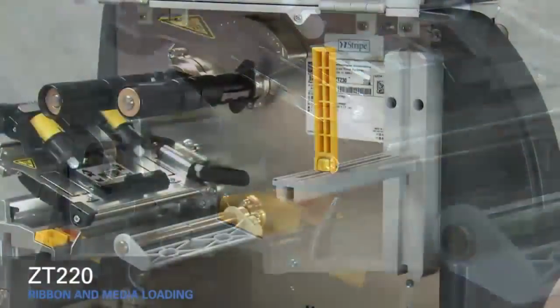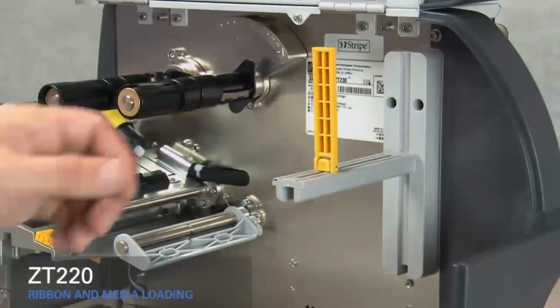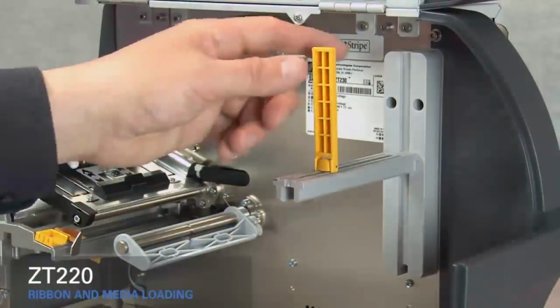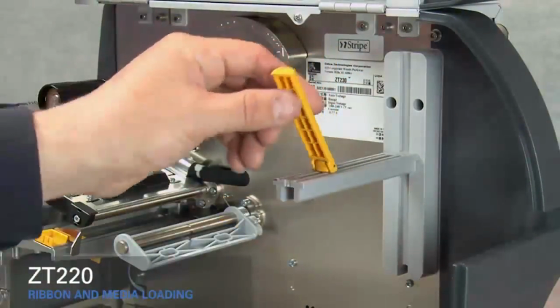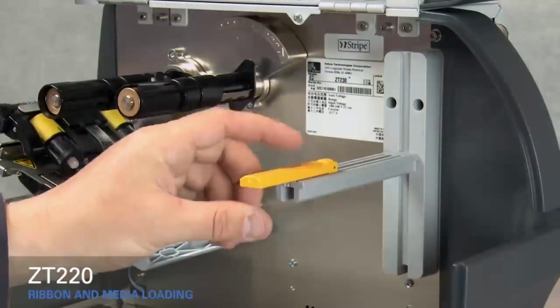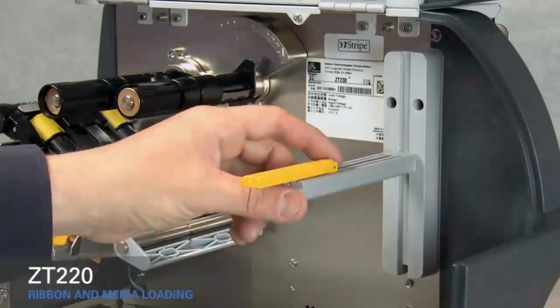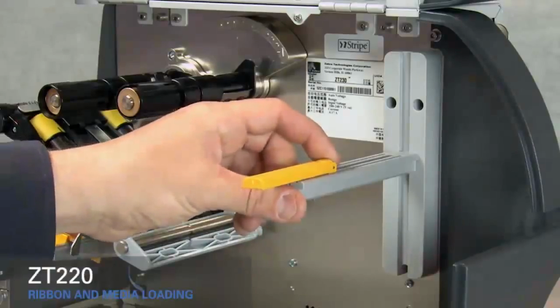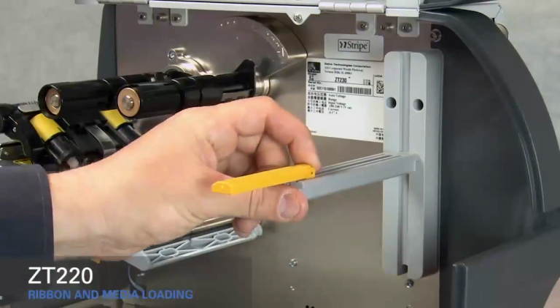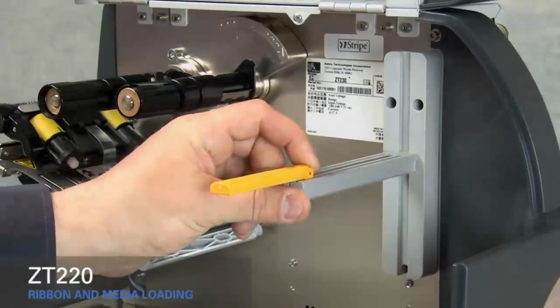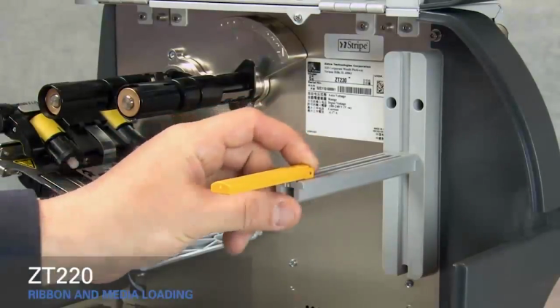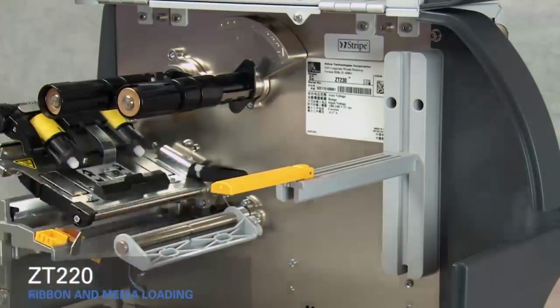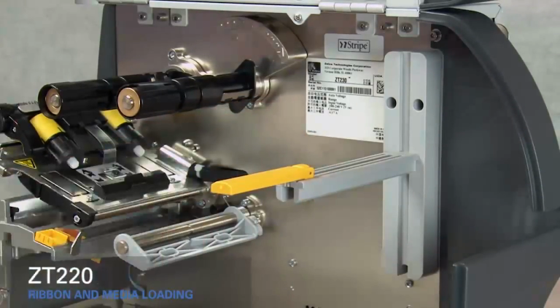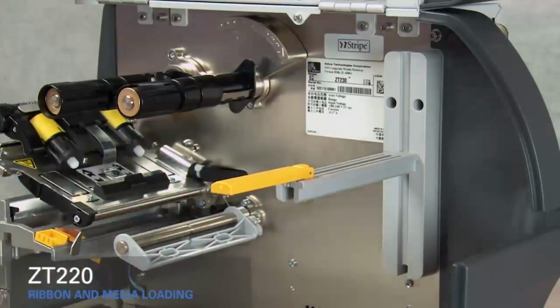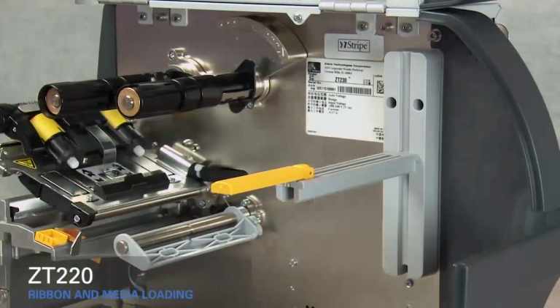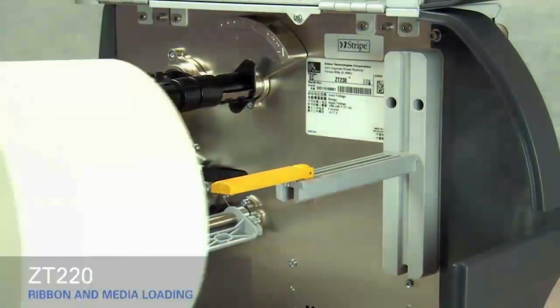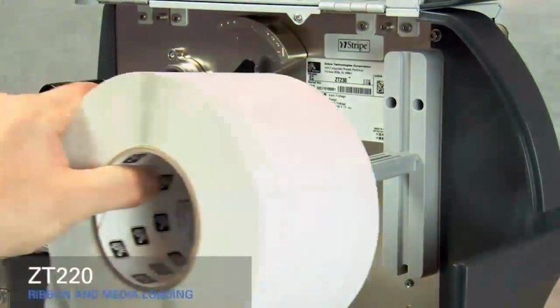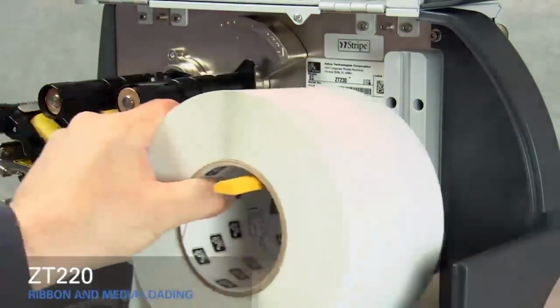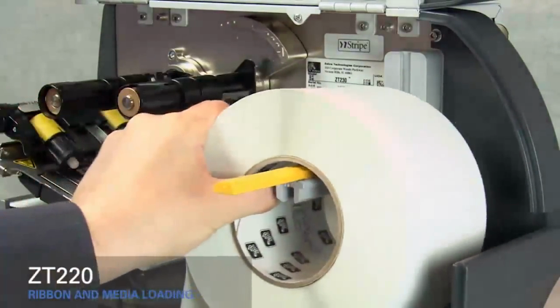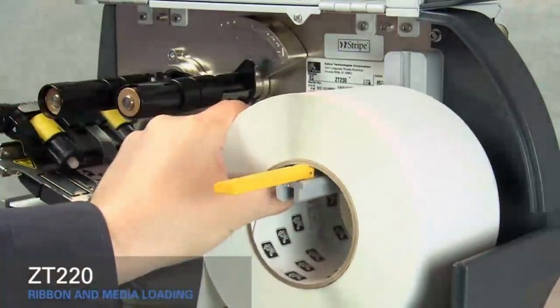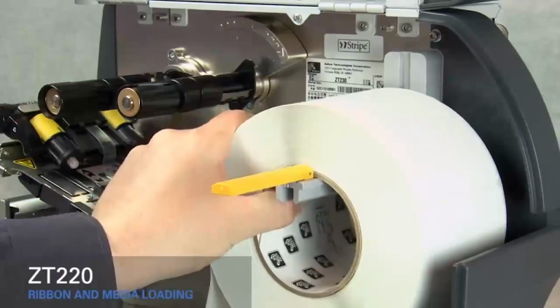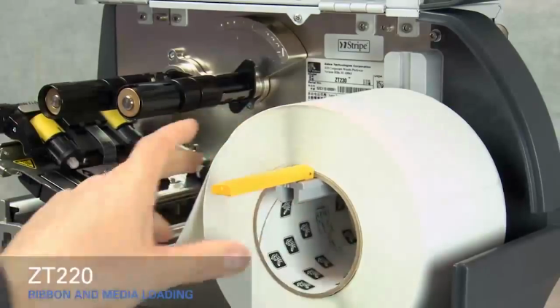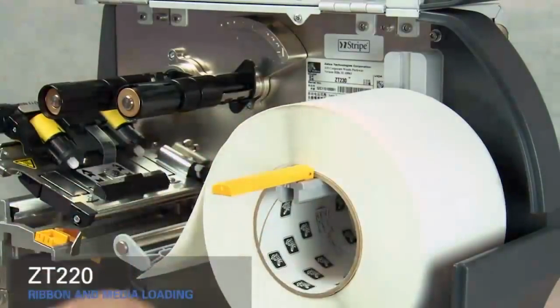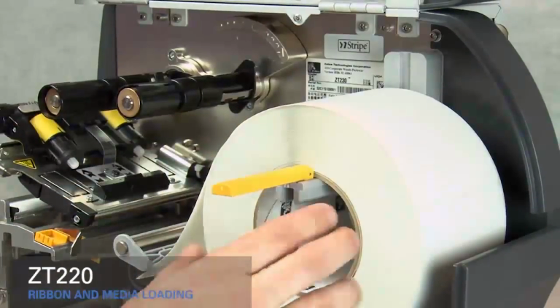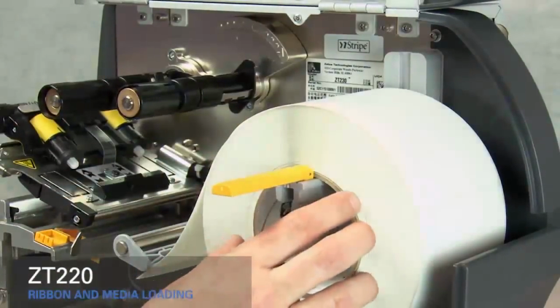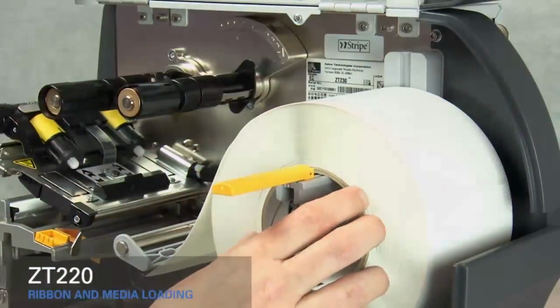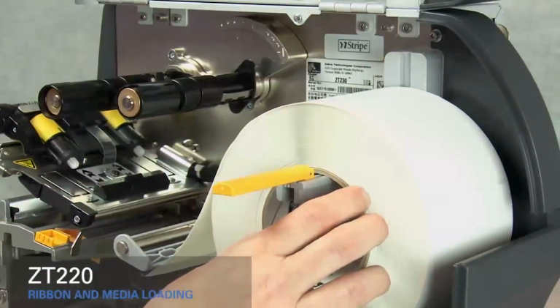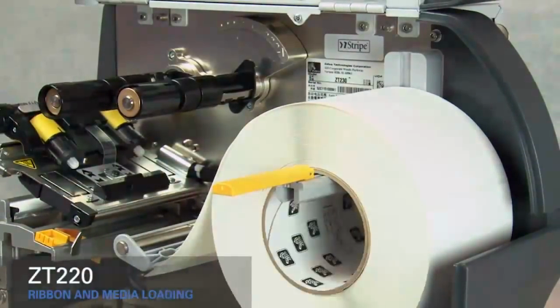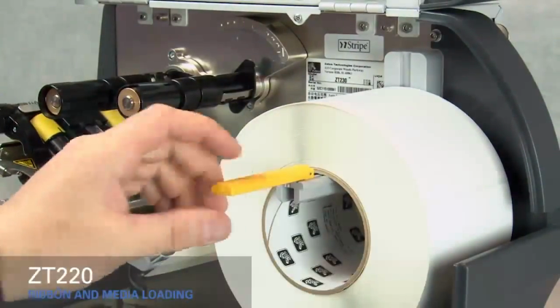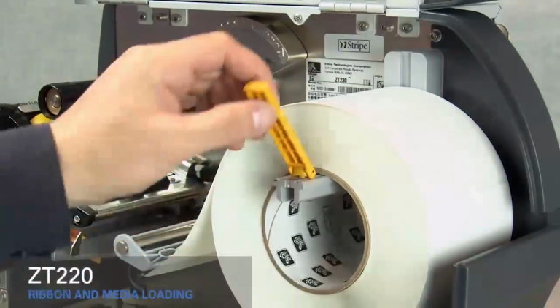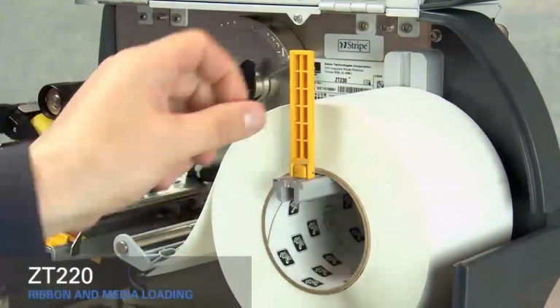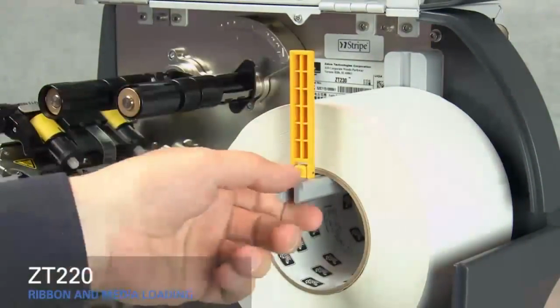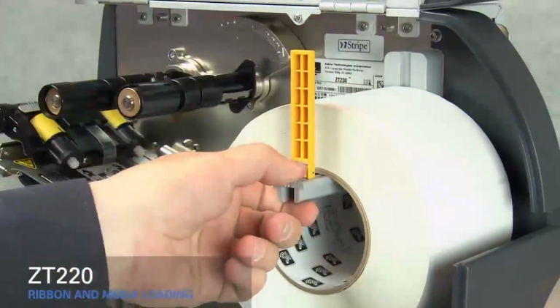Flip down the outer media supply guide and slide it out. Place the roll of media on the hanger and push it back. Flip up the media supply guide and slide it in.